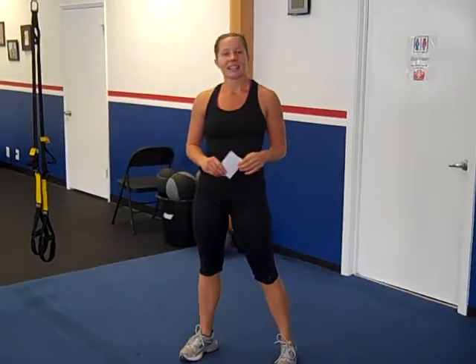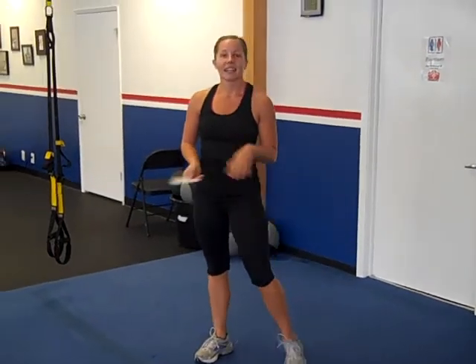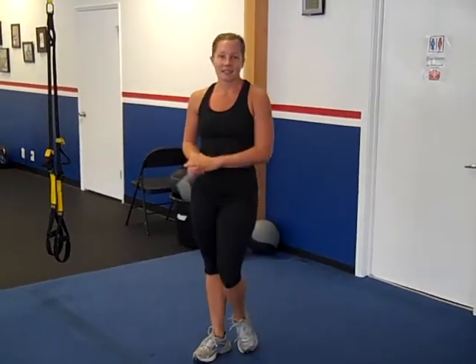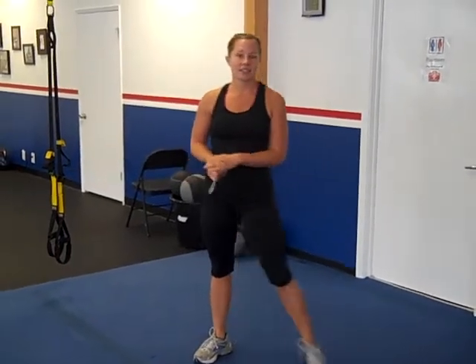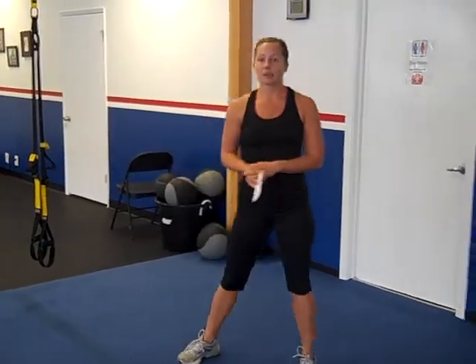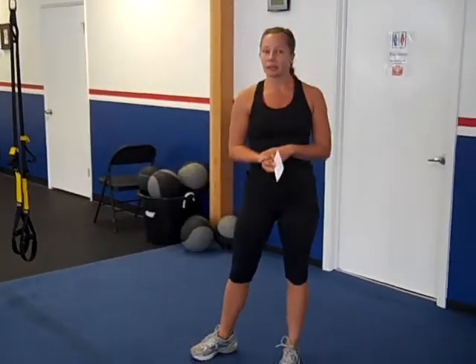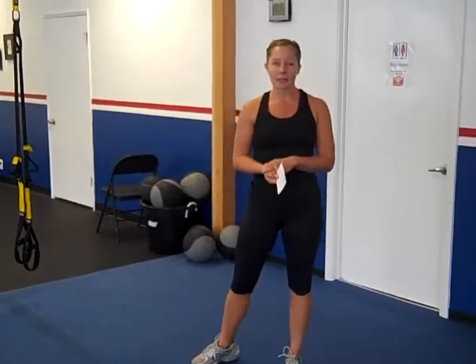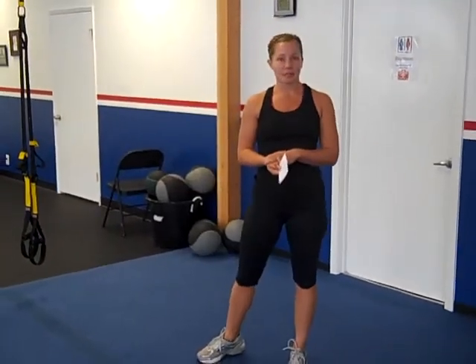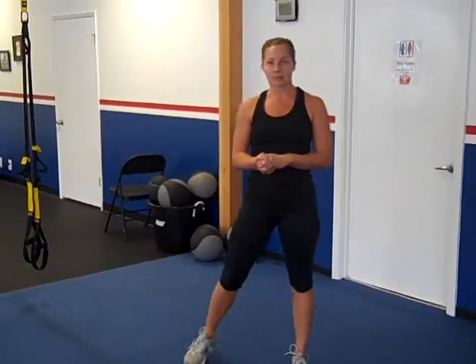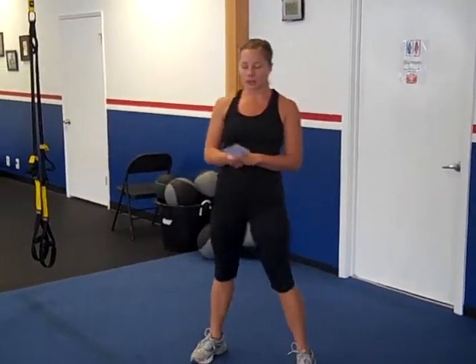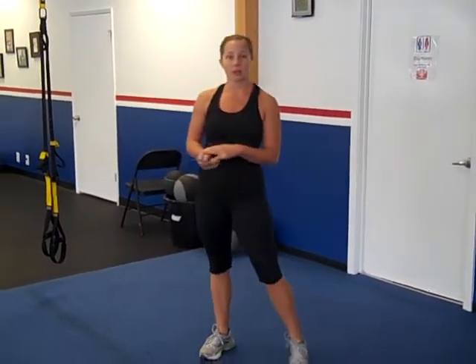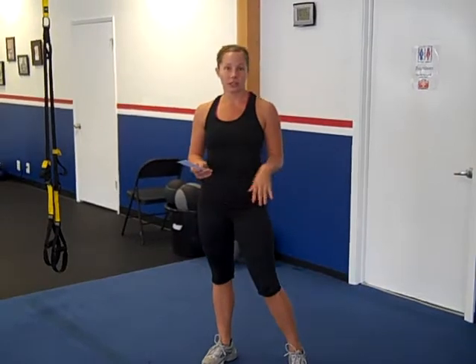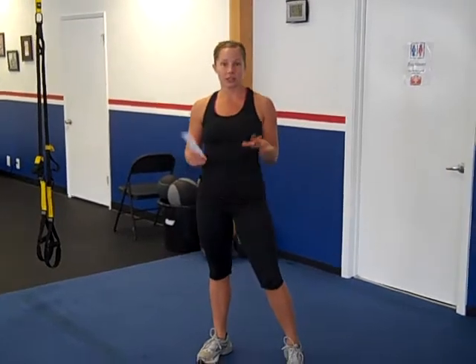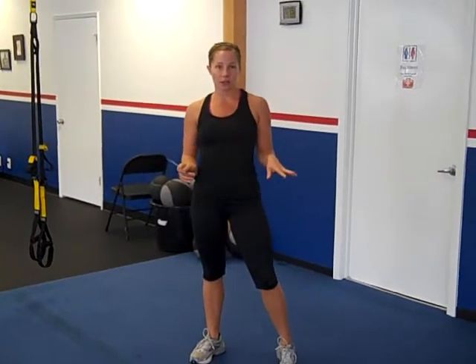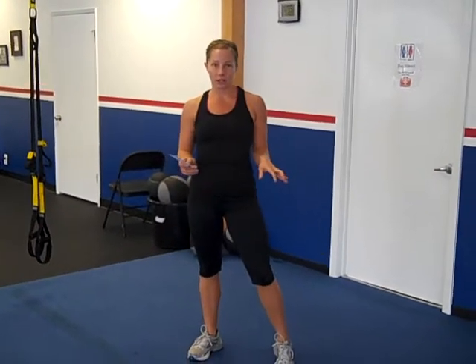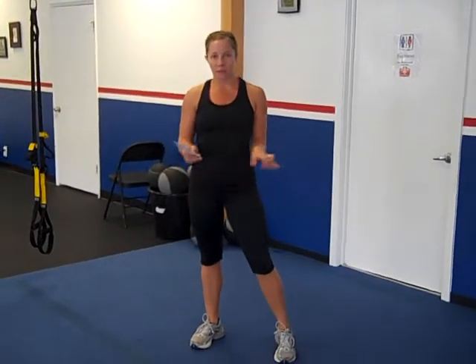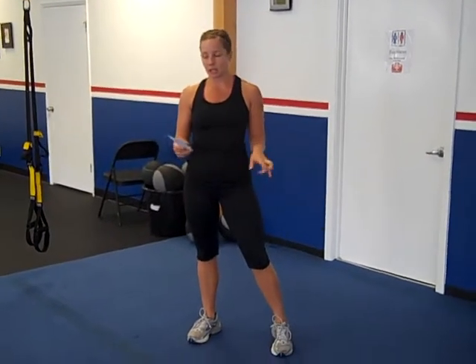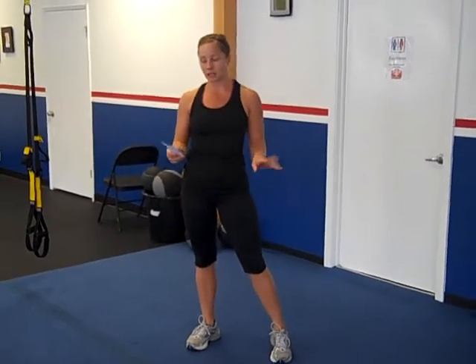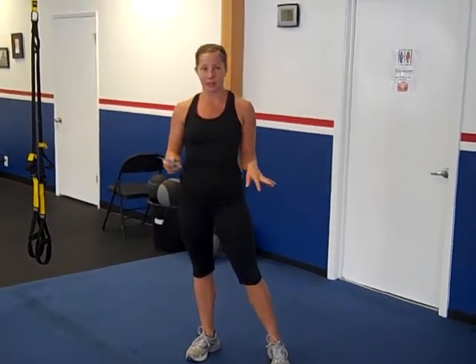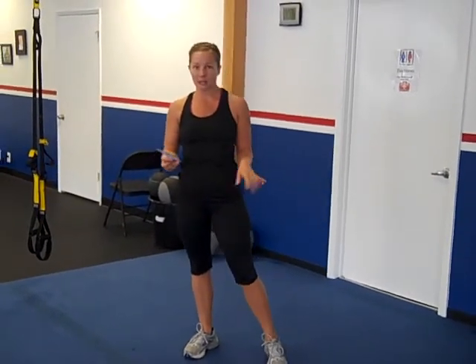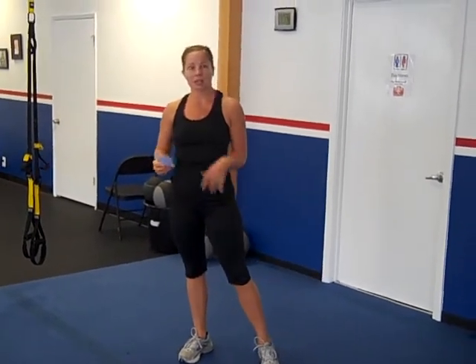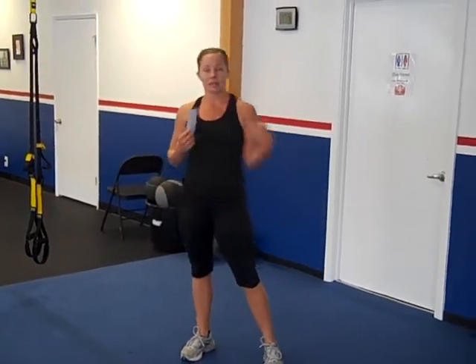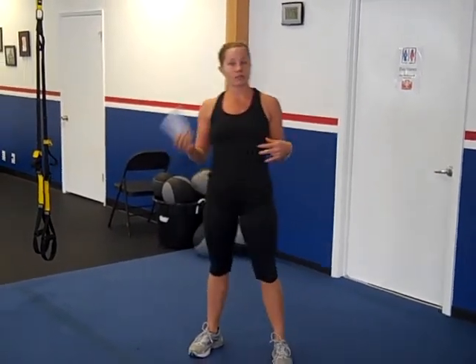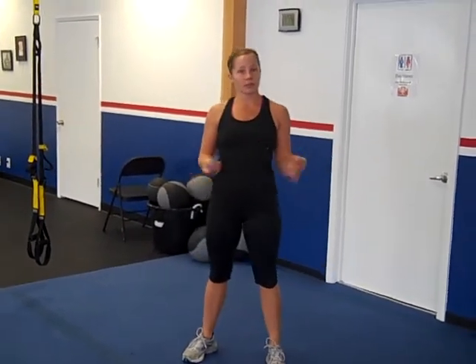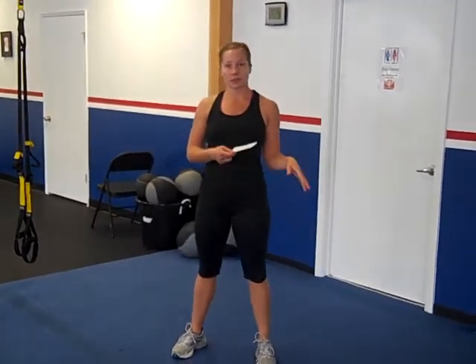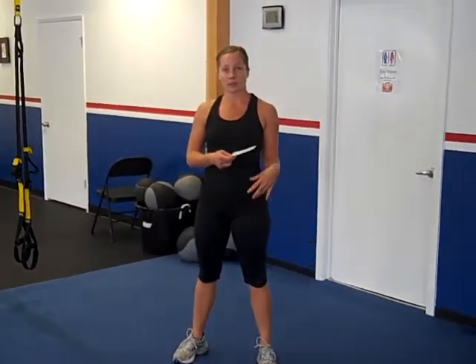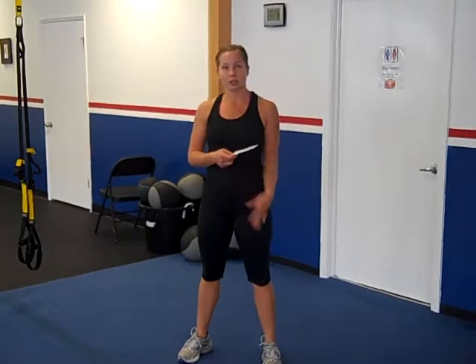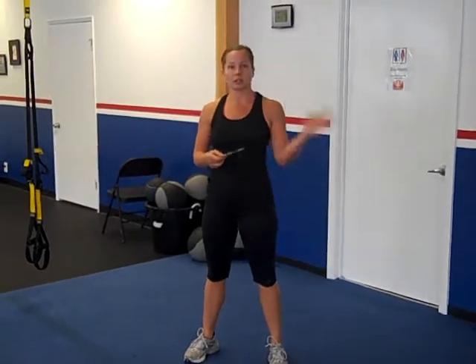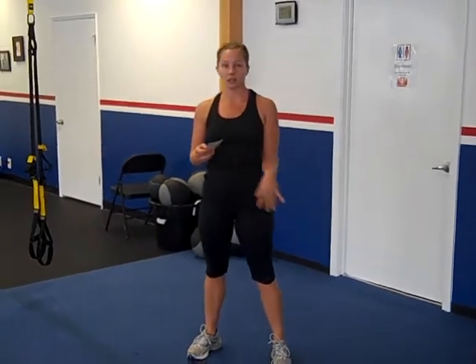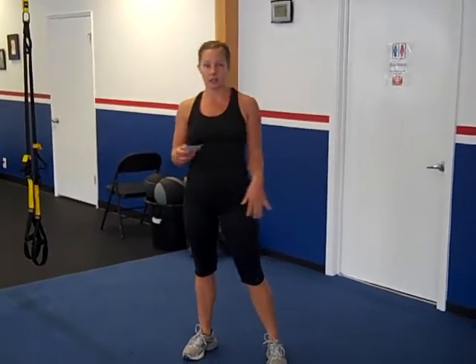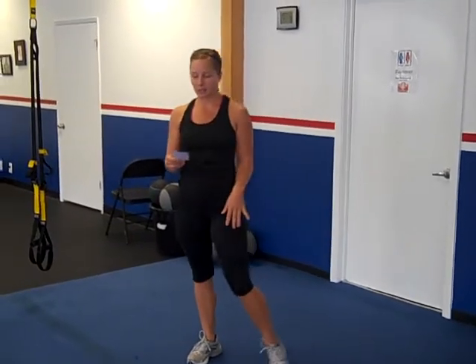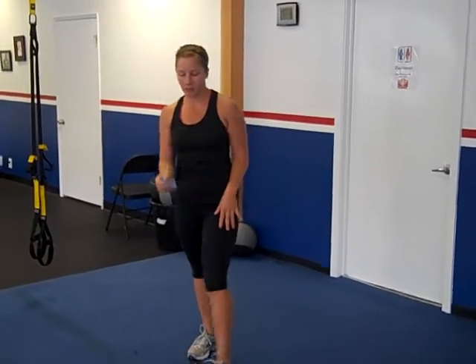Hey guys, this is Chantal with Fit Body Boot Camp in Pacific Beach. We have a core challenge at-home workout for you today. It's rep-based, so I'm going to demonstrate a few of the reps for you, and then you can do the whole exercise at home.